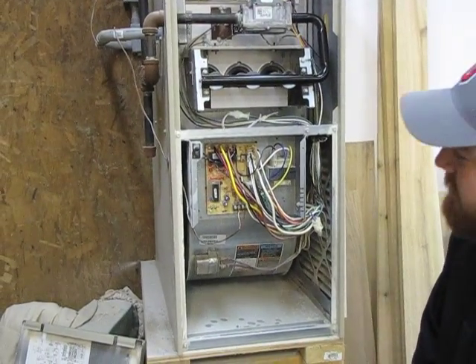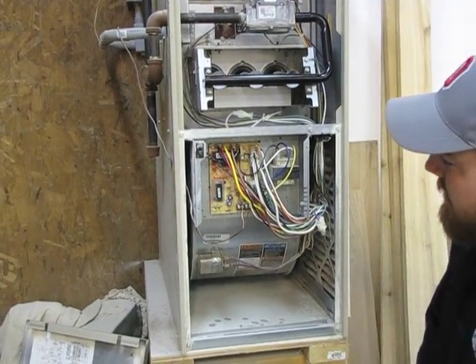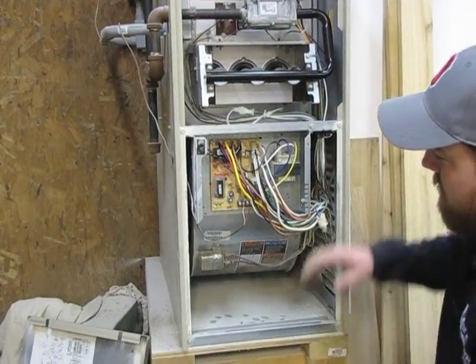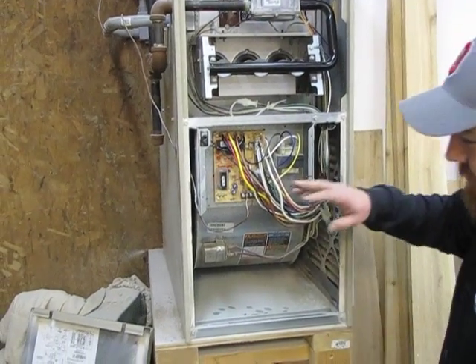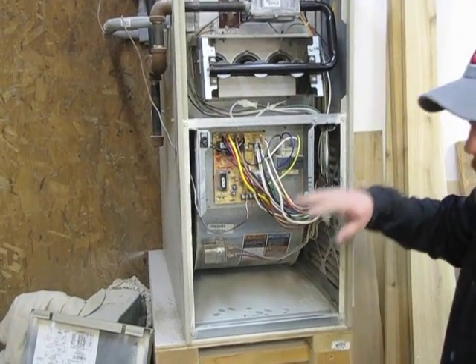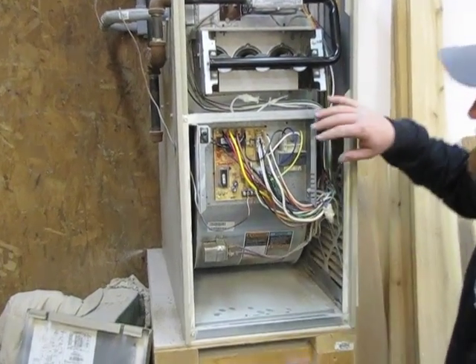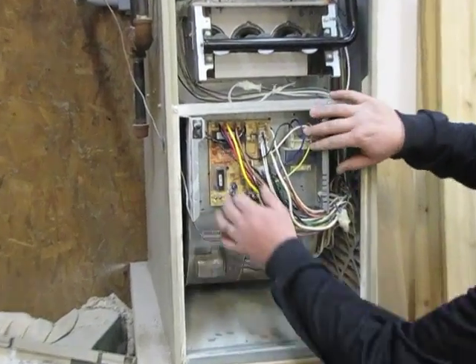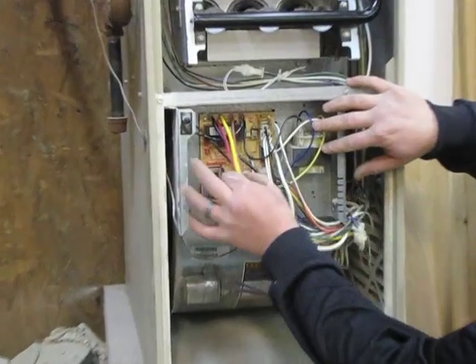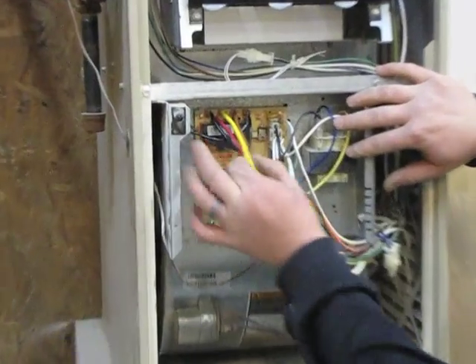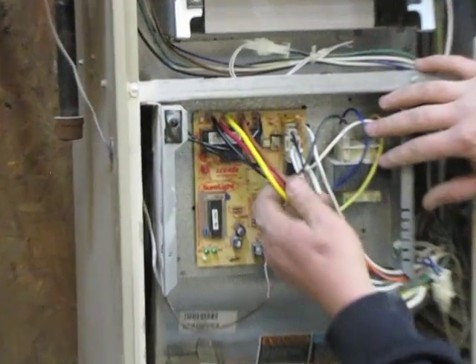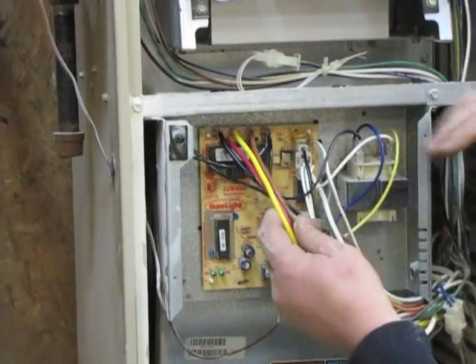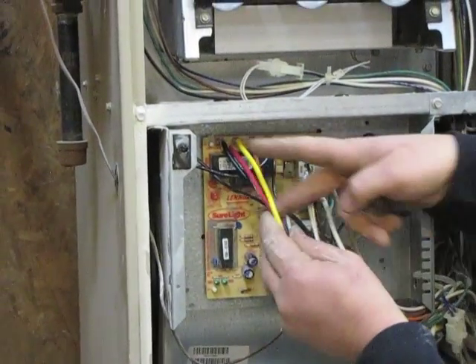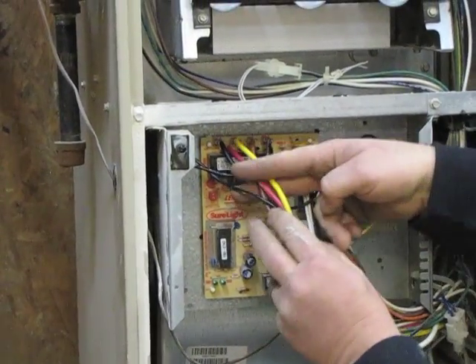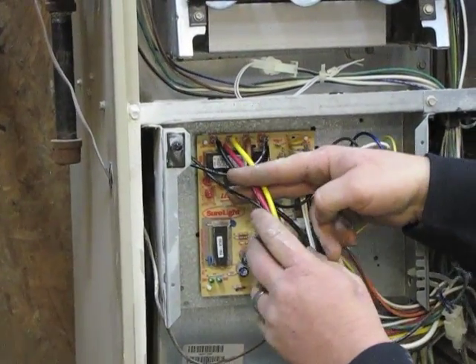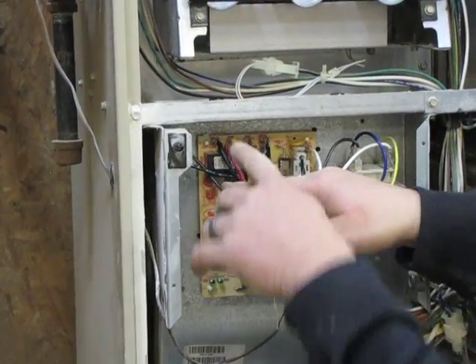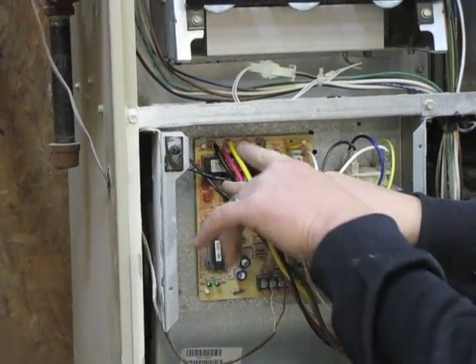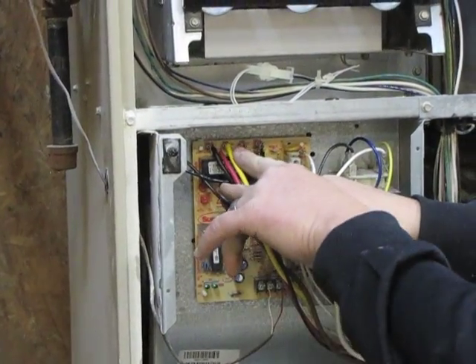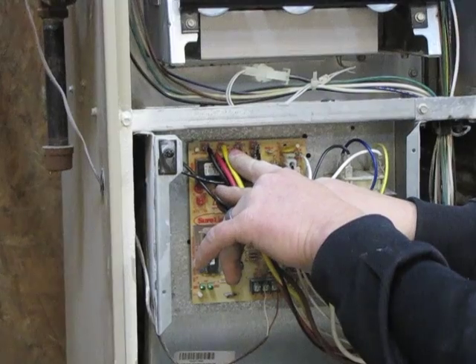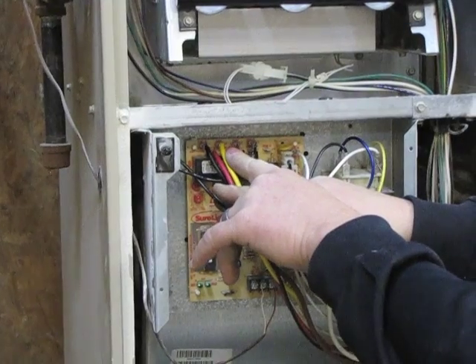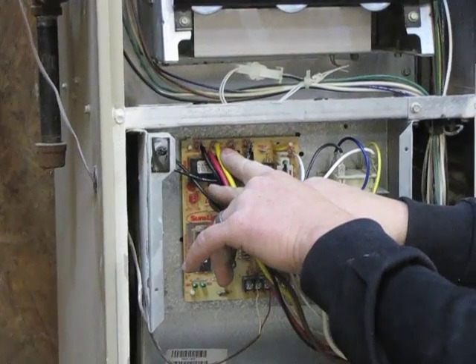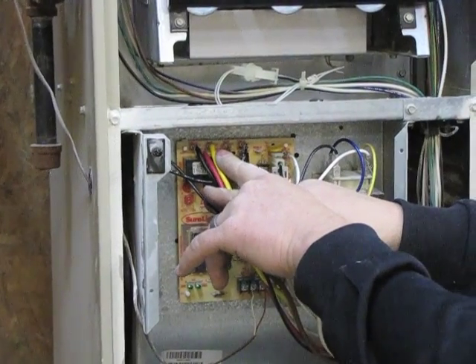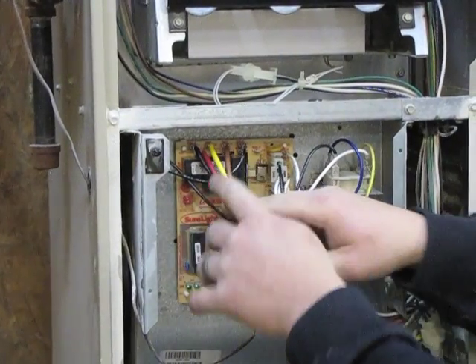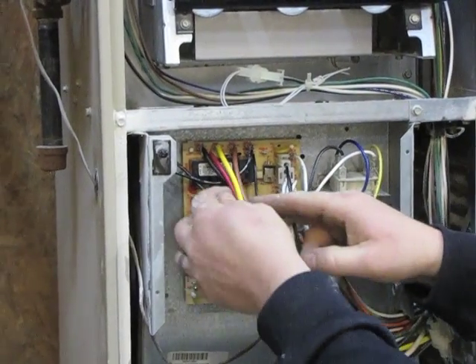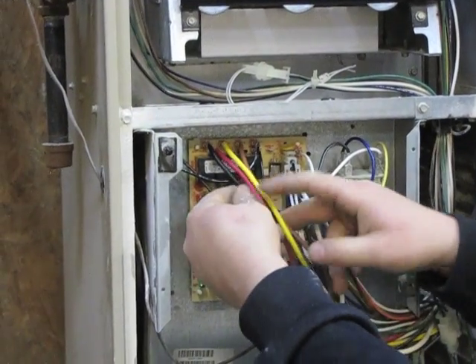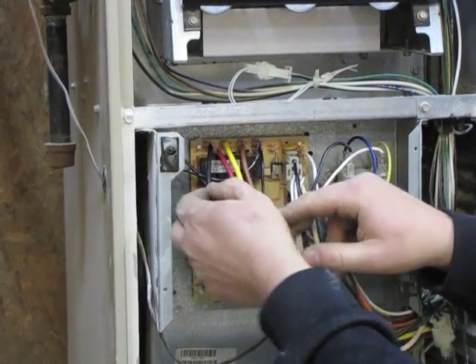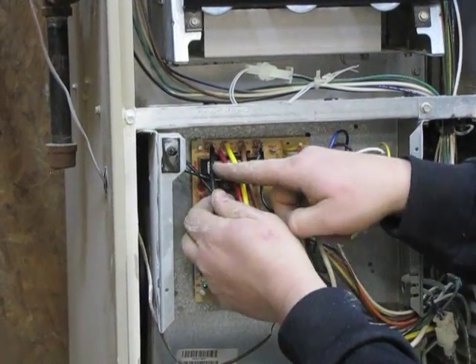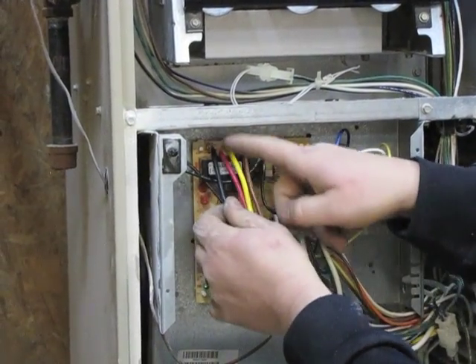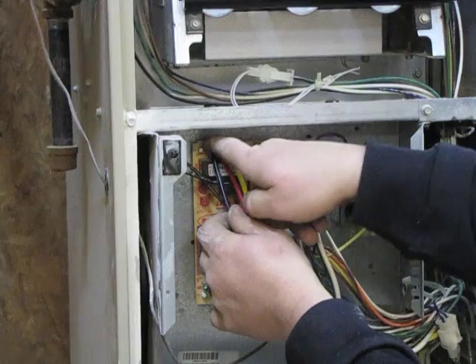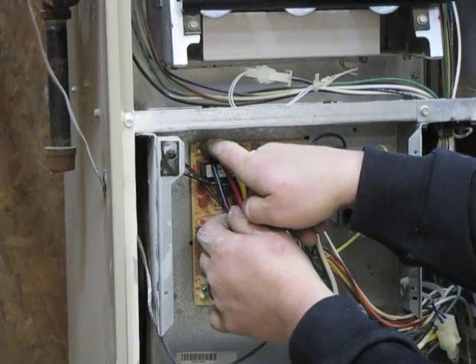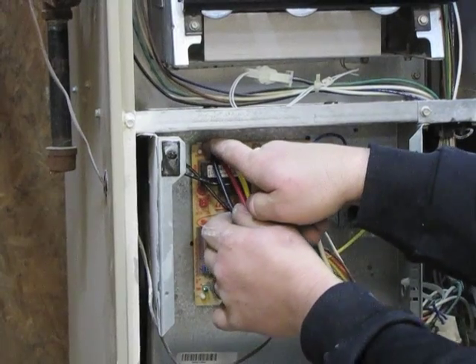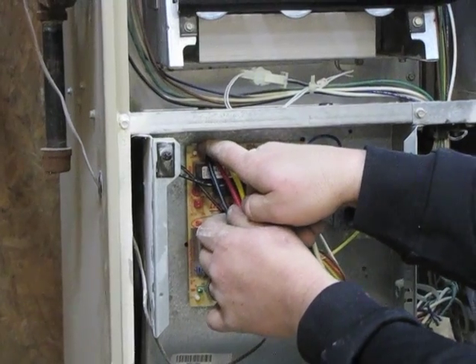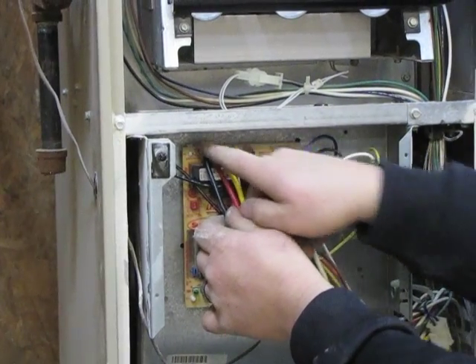After doing that, you have a couple of options on the blower leads. One thing you can do is cut the wires and leave them attached to the board so you can remember where they went. Or you can write down the color of the wire and what terminal it goes to.